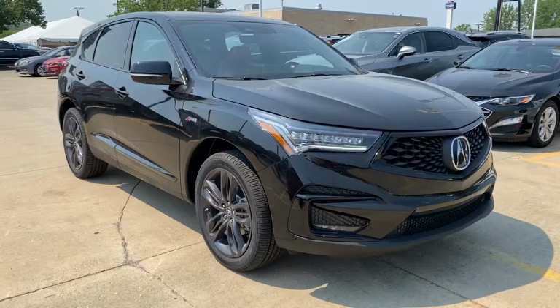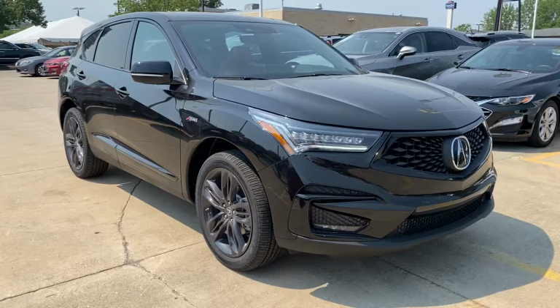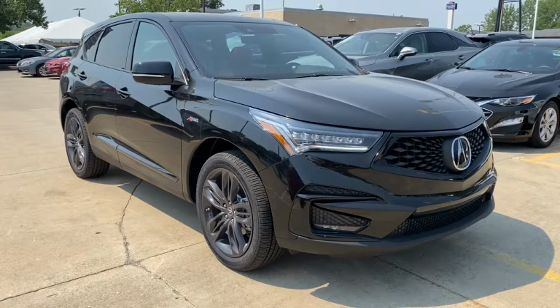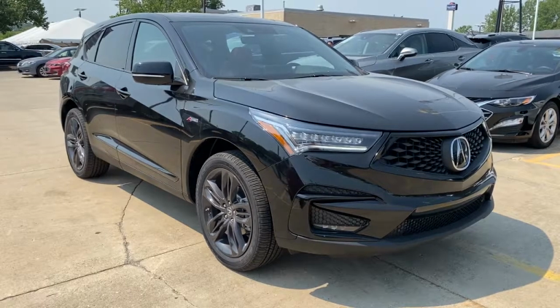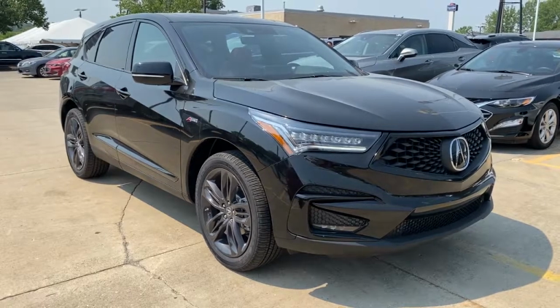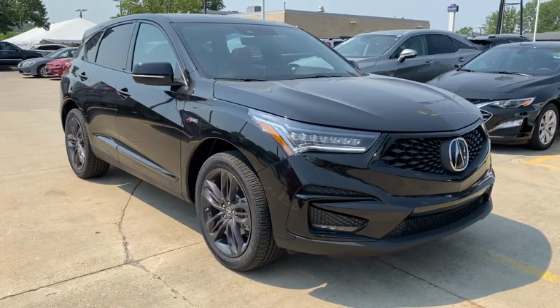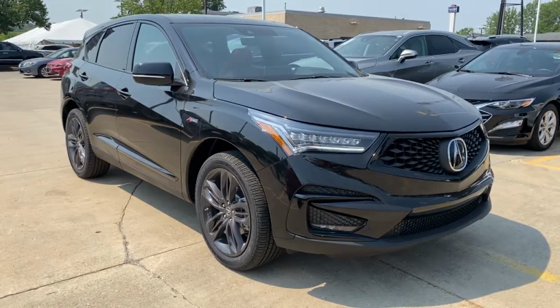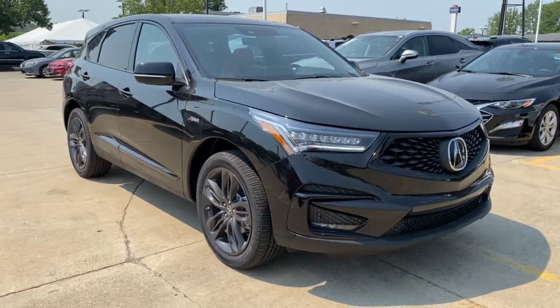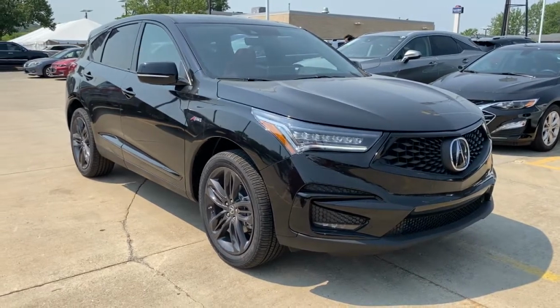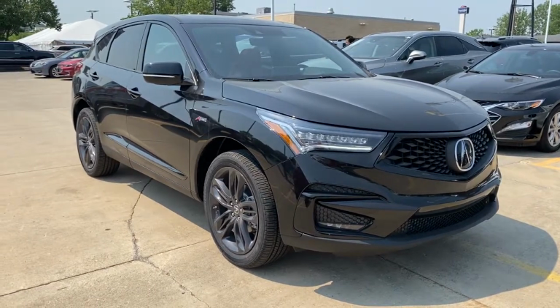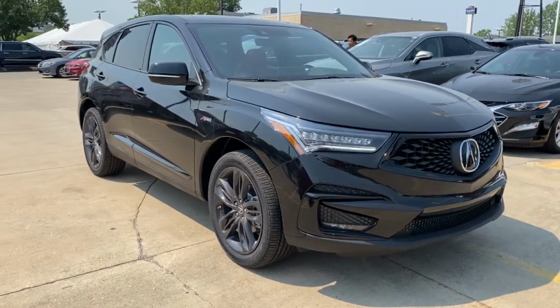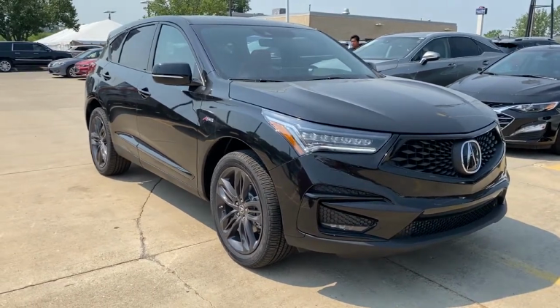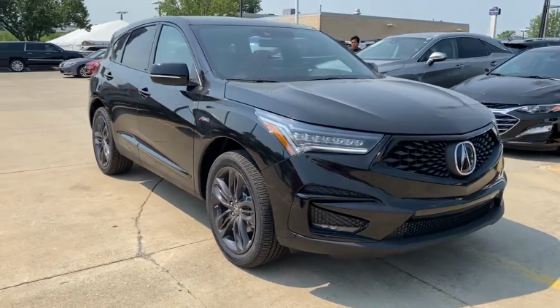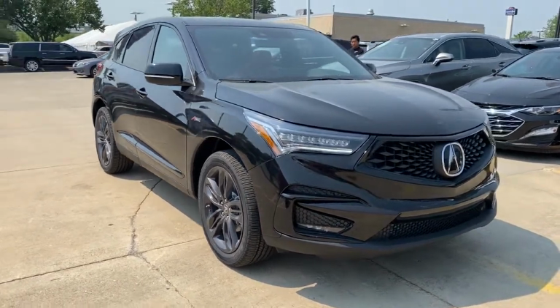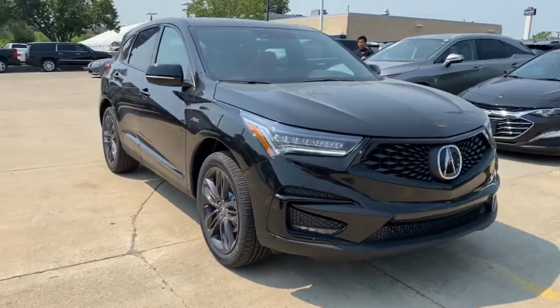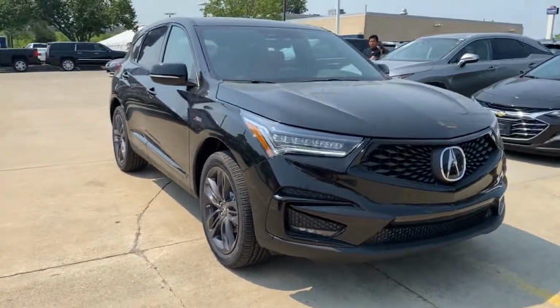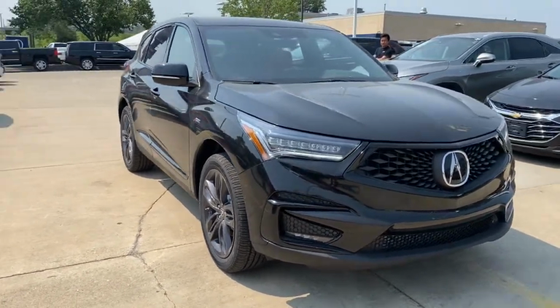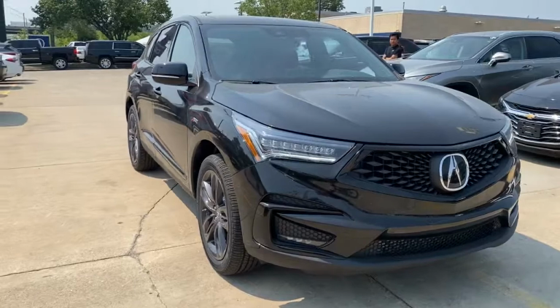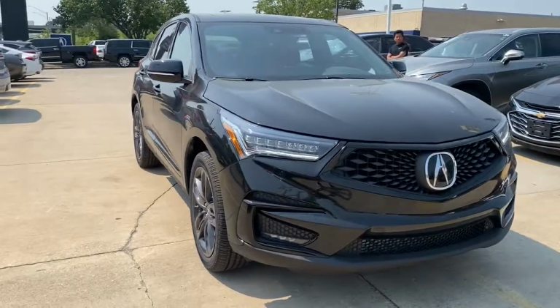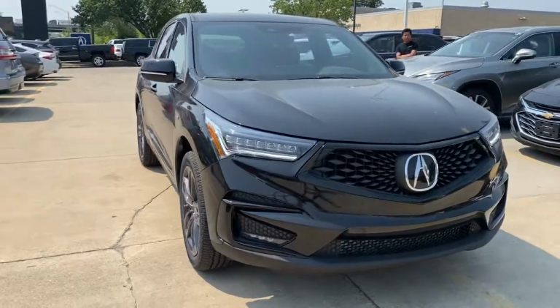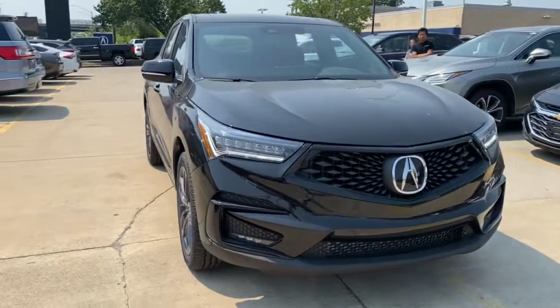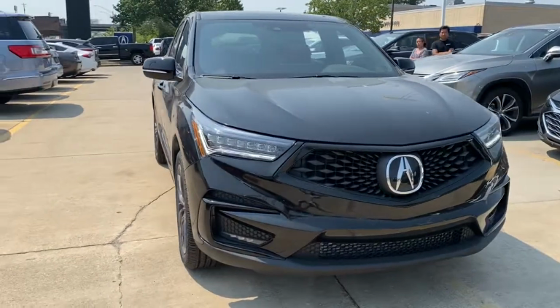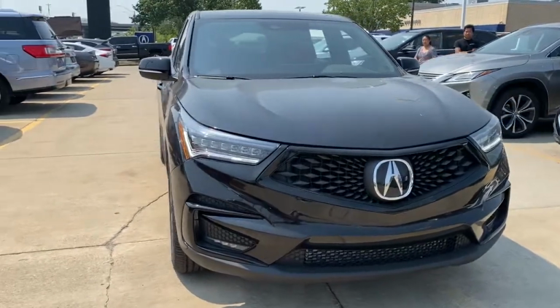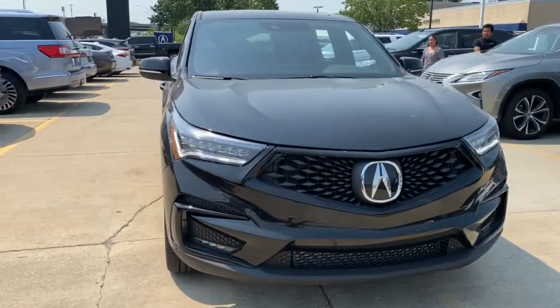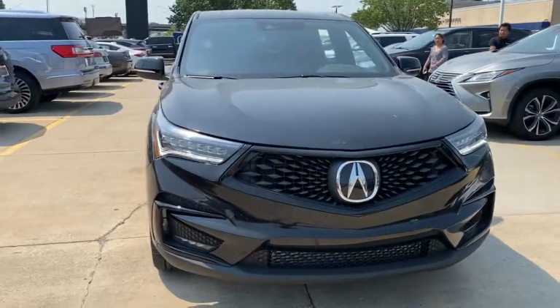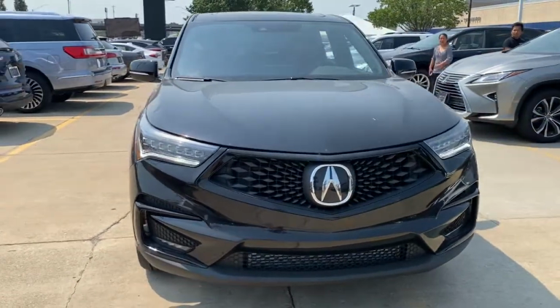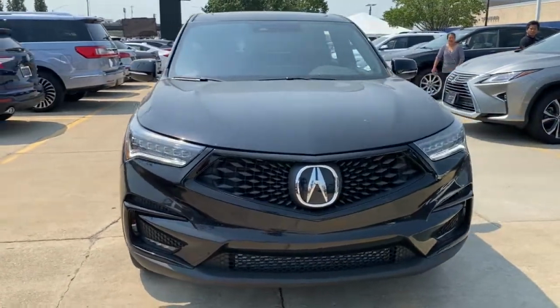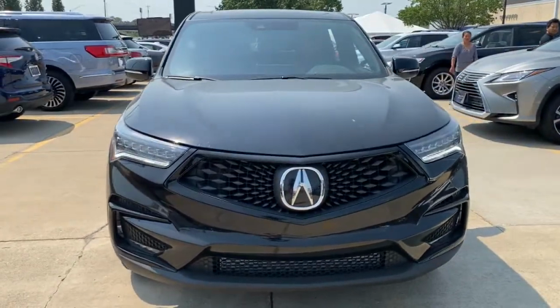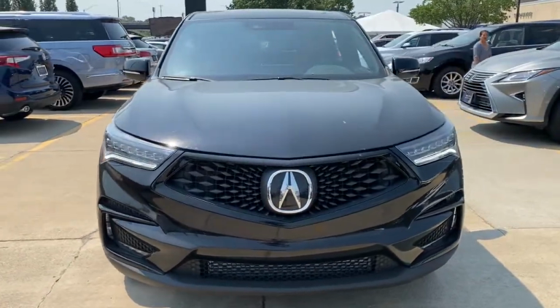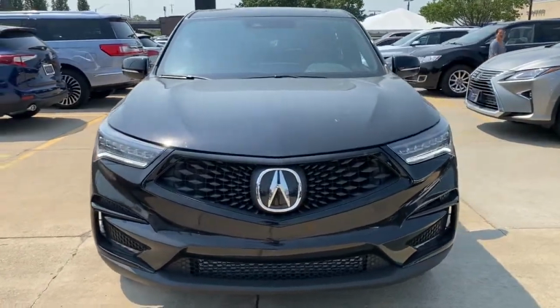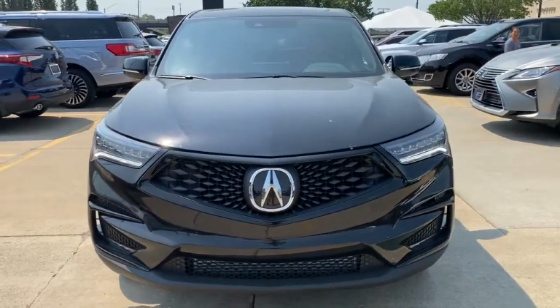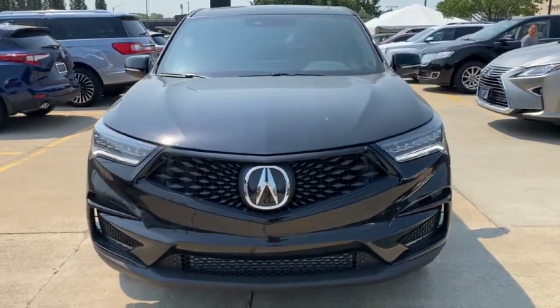Hop into the 2021 Acura RDX. You'll be sleek, safe, and smooth in the RDX luxury crossover SUV.